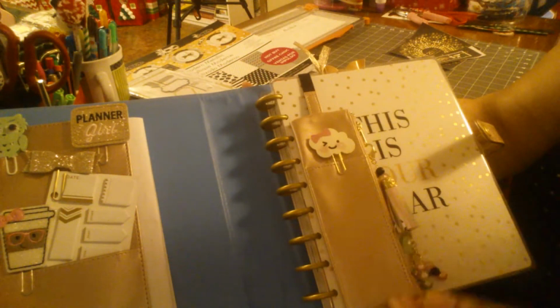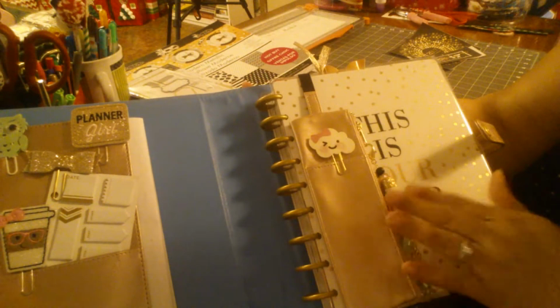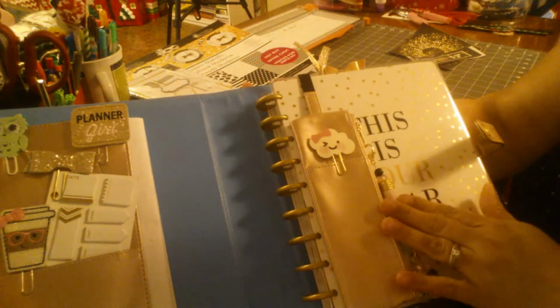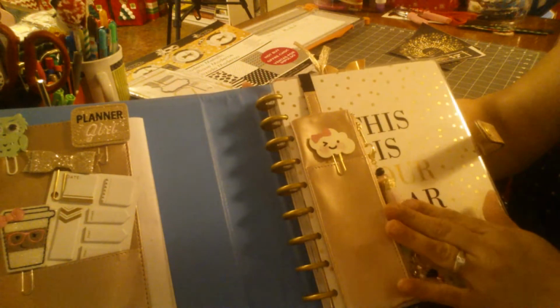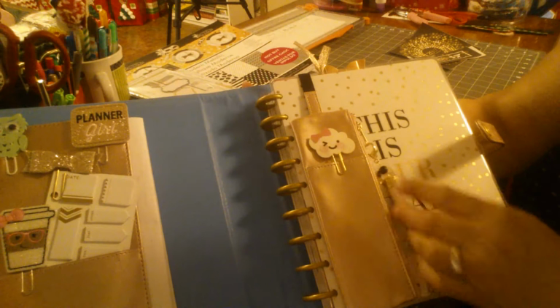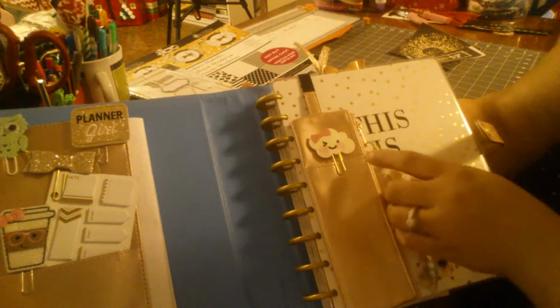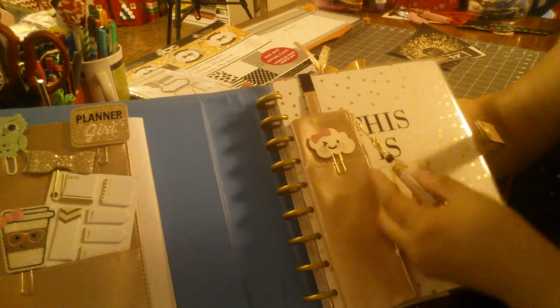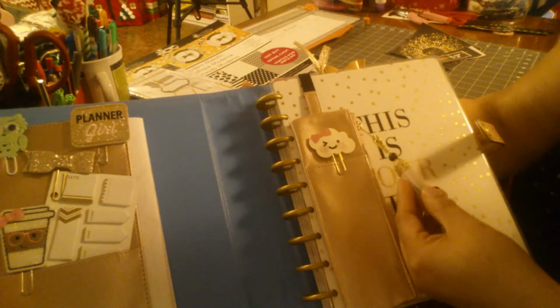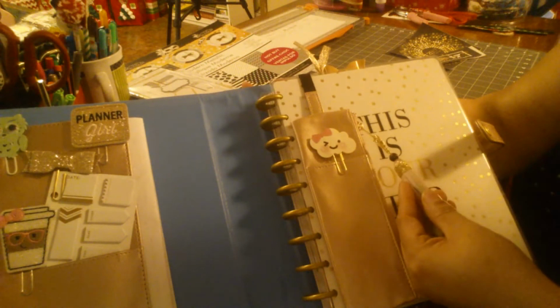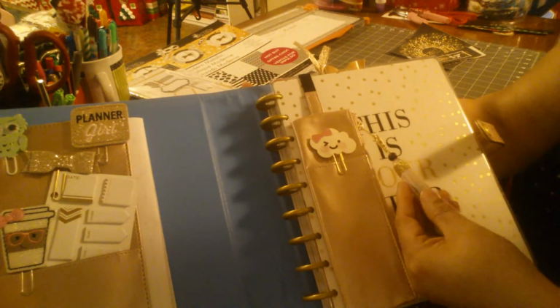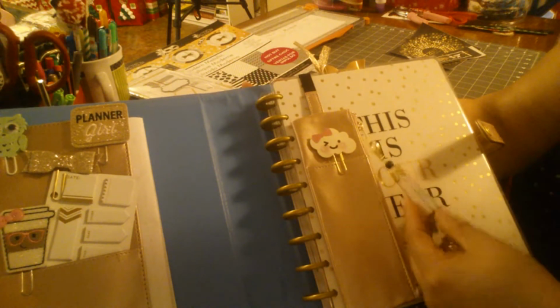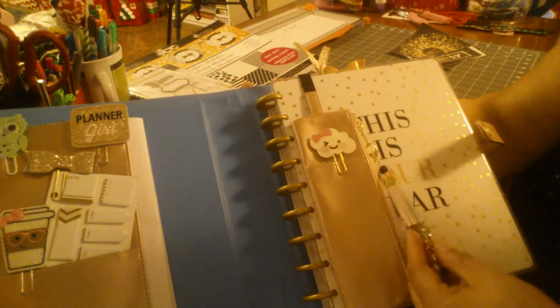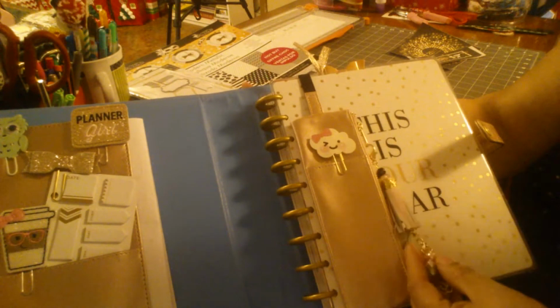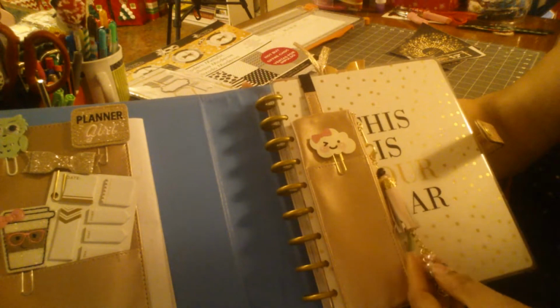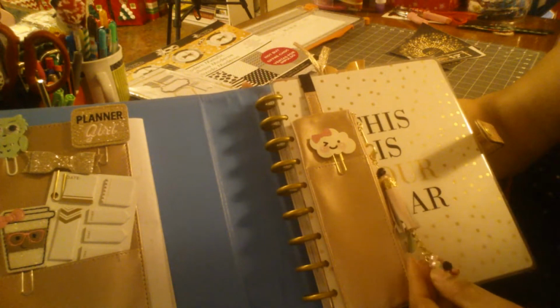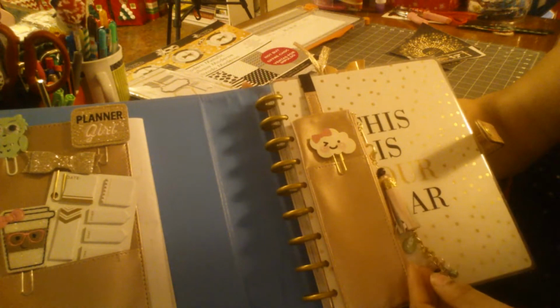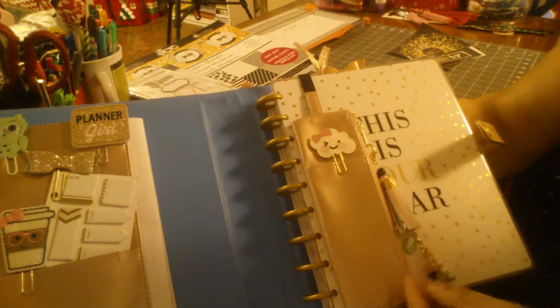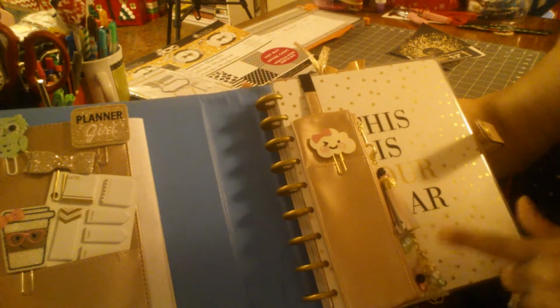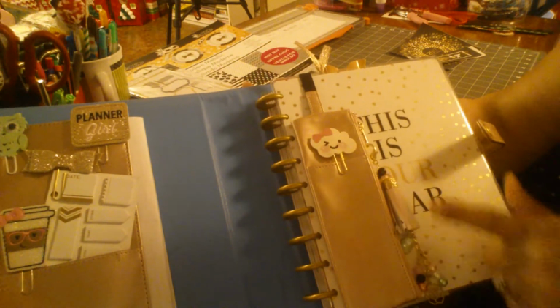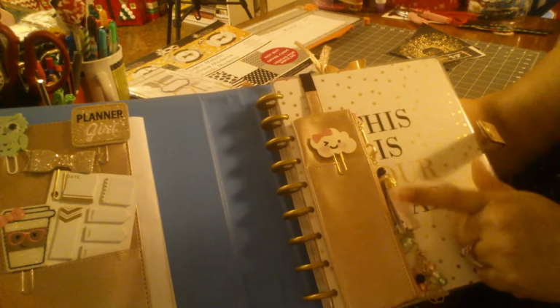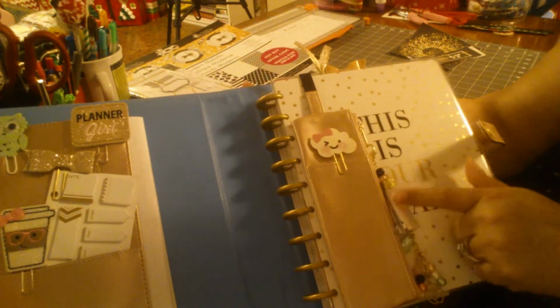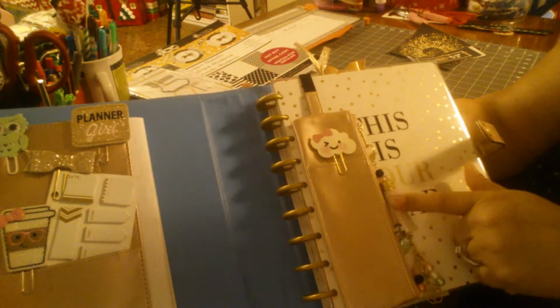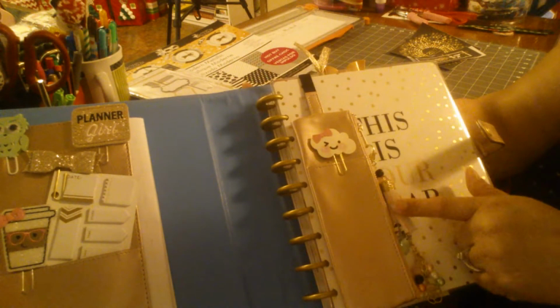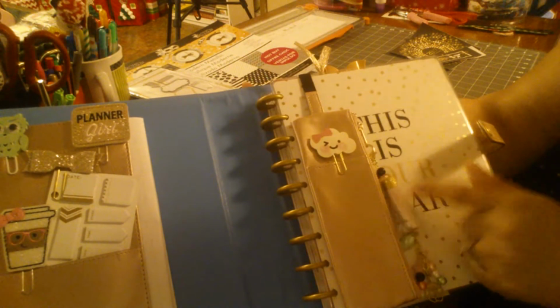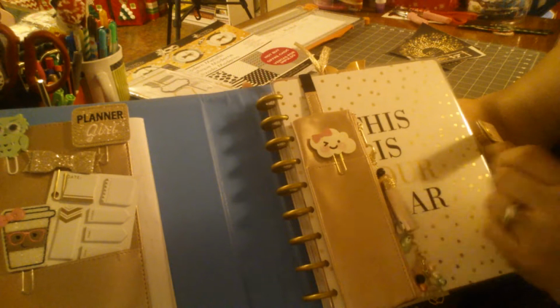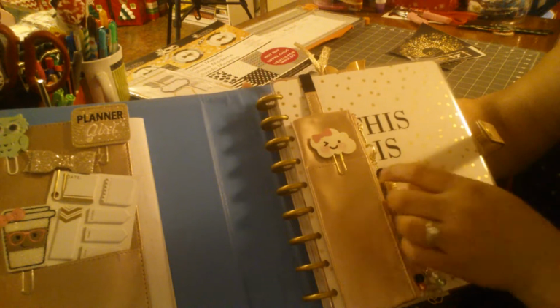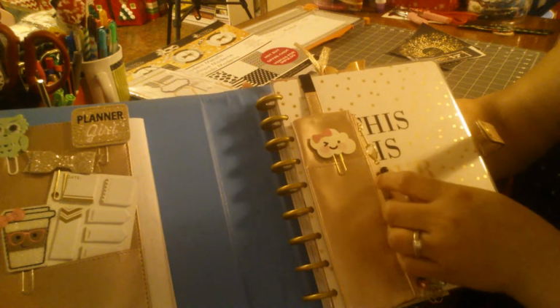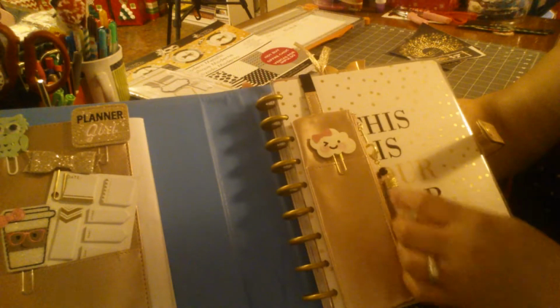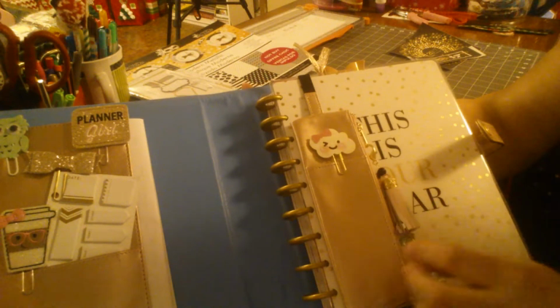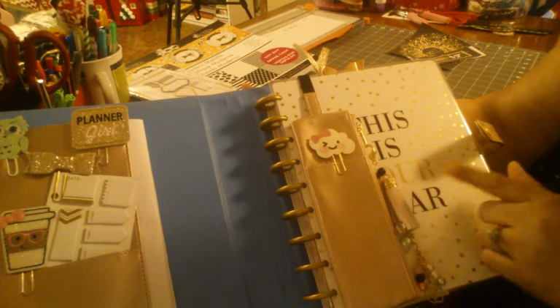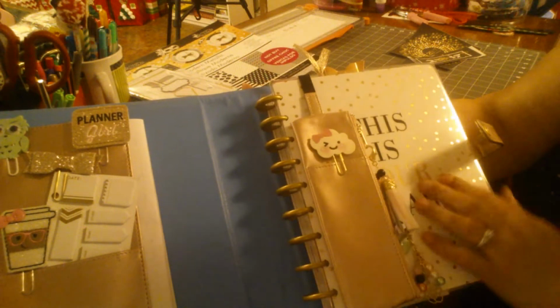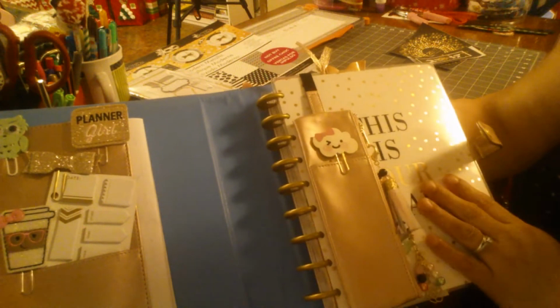This pencil pouch was made for me. Latonya — I think Latonya made this for me — and I told her I would be using it.